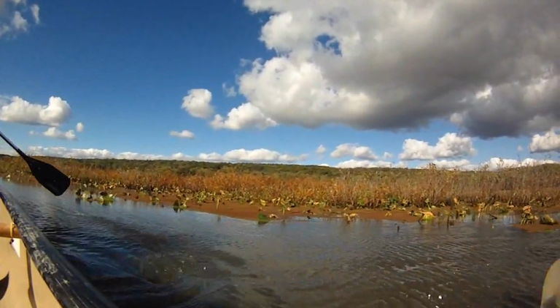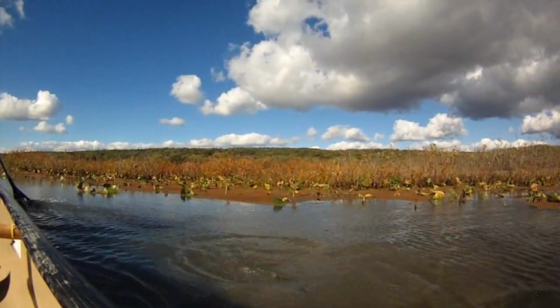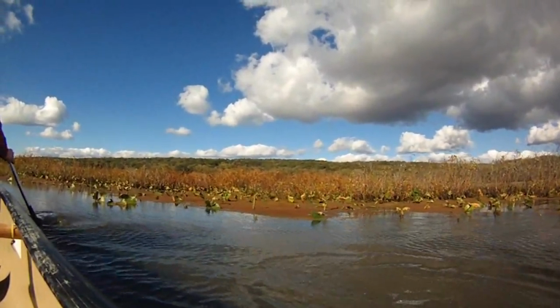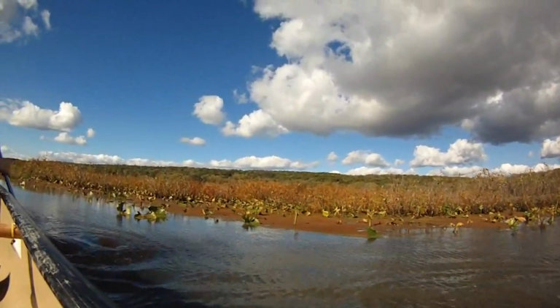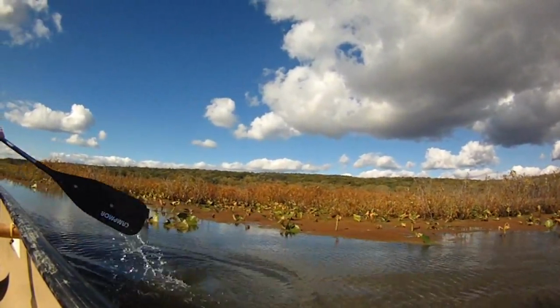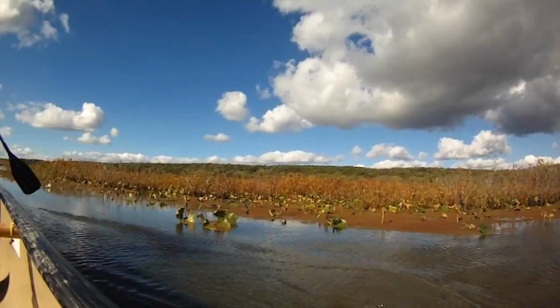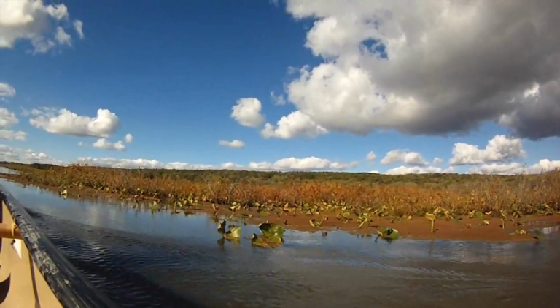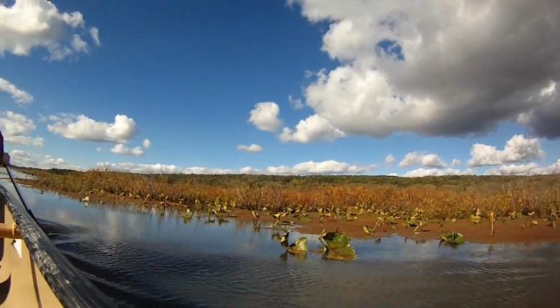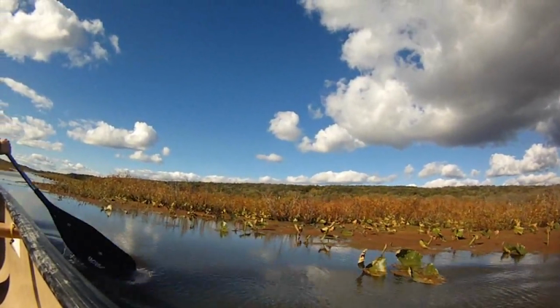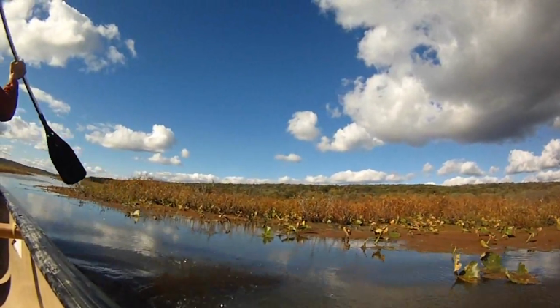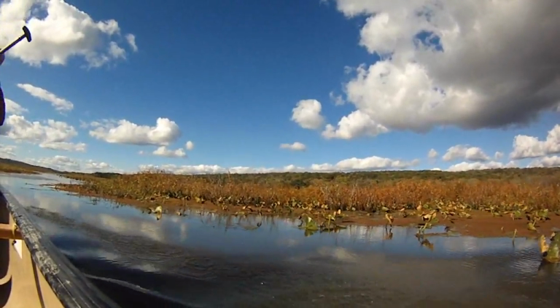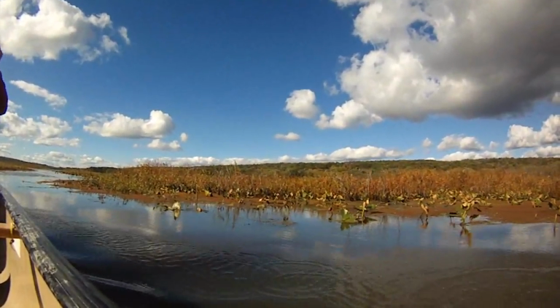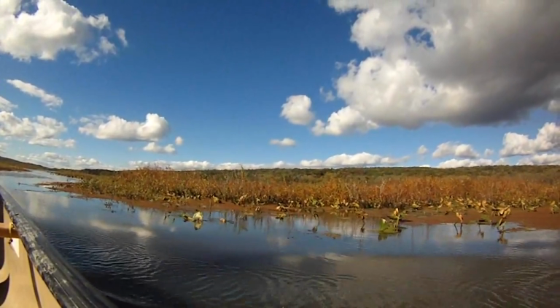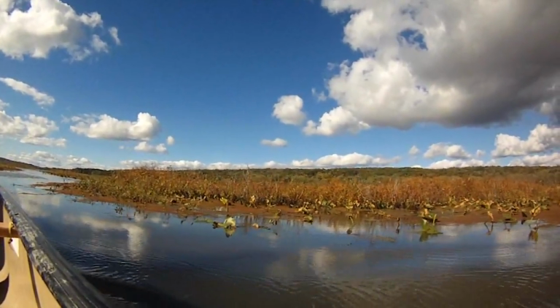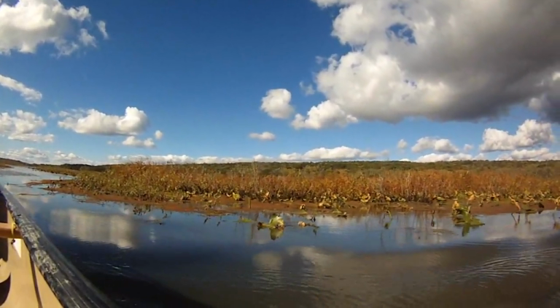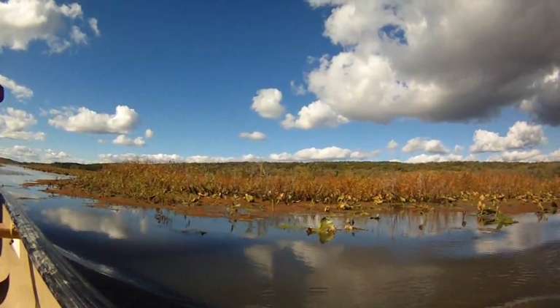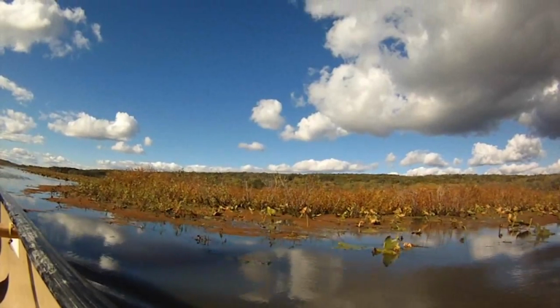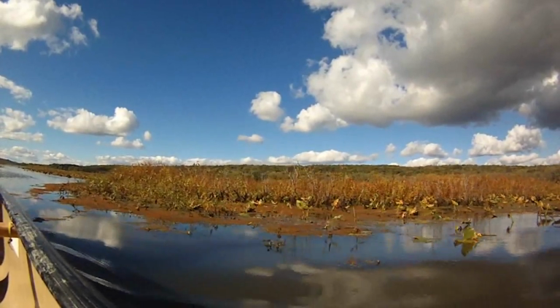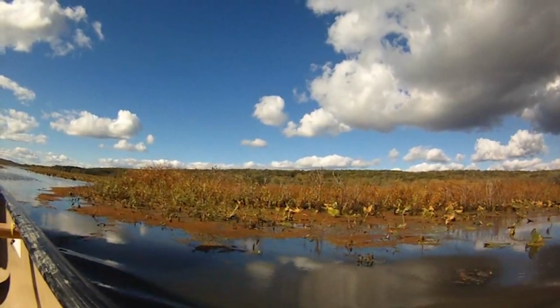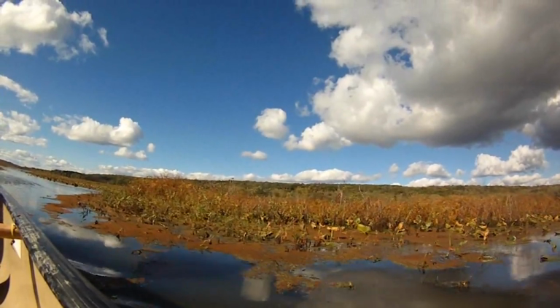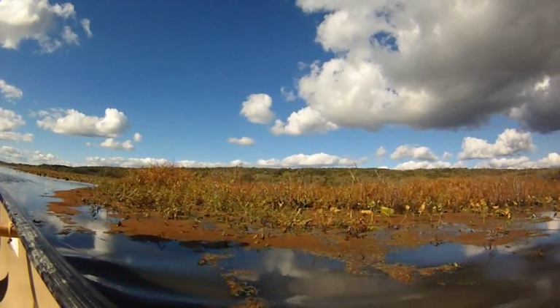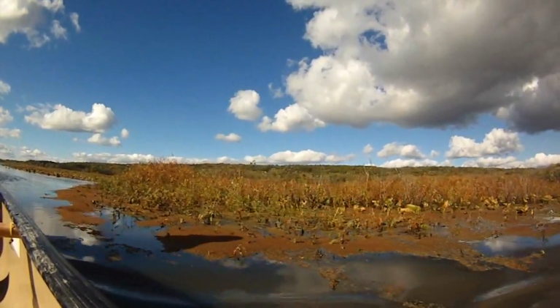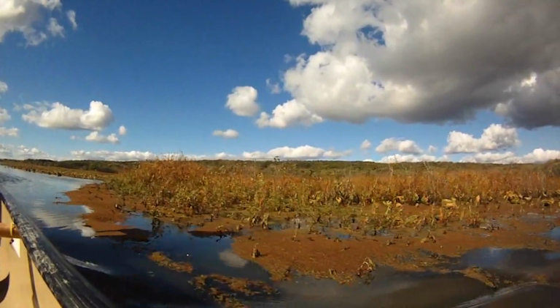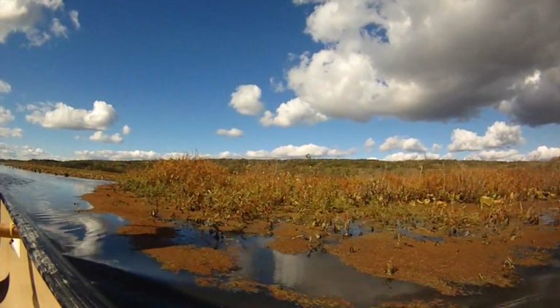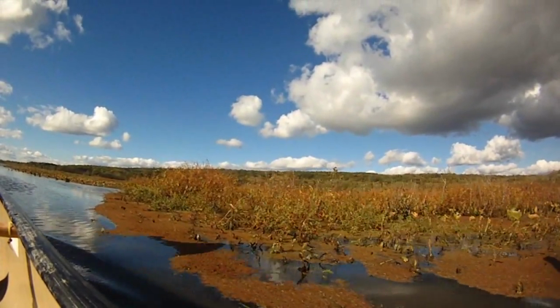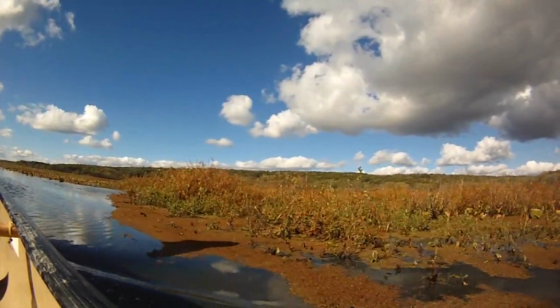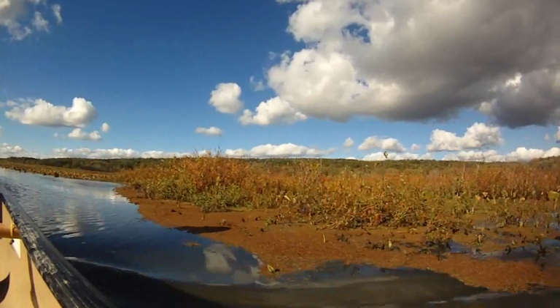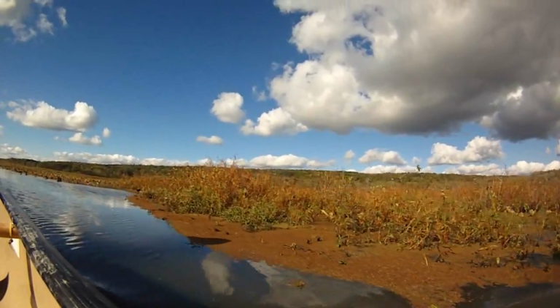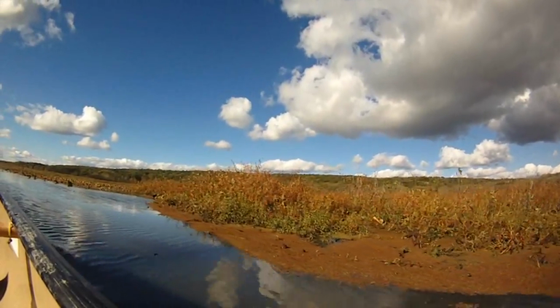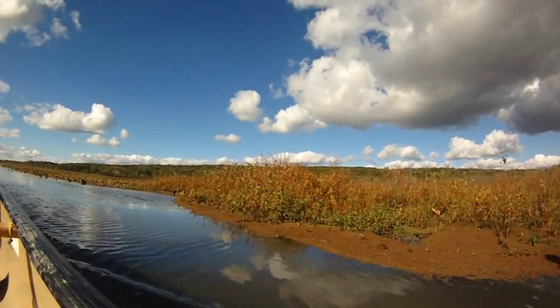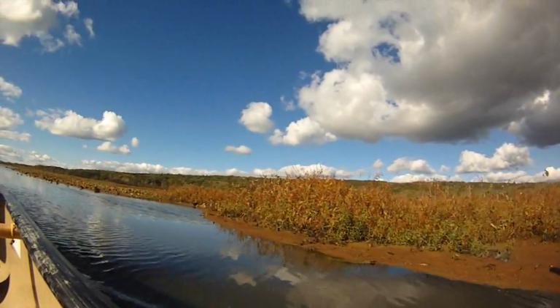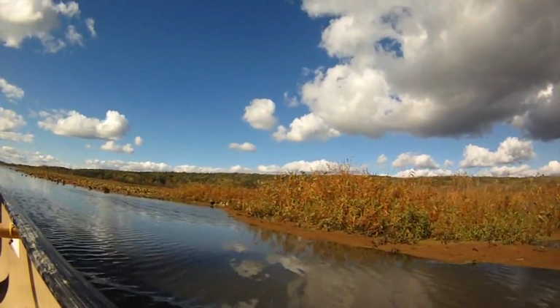For this video, we traveled to Geneva Swamp, which is home to Pennsylvania's largest emergent marsh, as well as forested wetlands, scrub-shrub swamps, and deciduous, coniferous, and mixed forests of various ages.